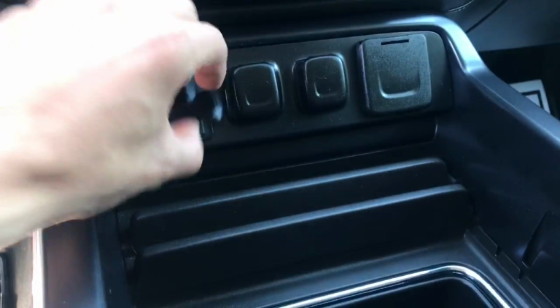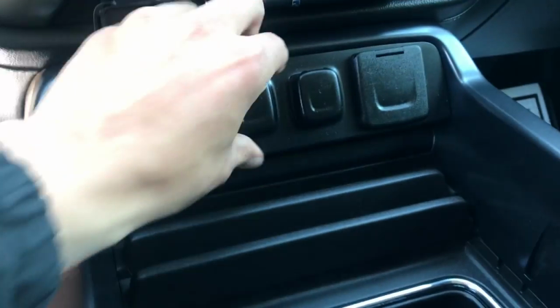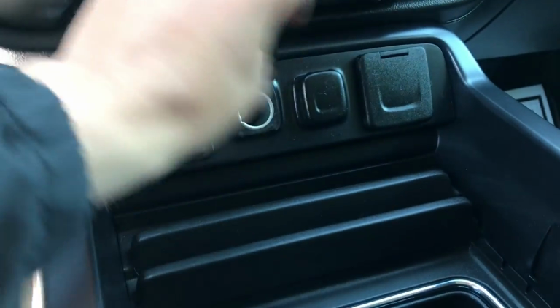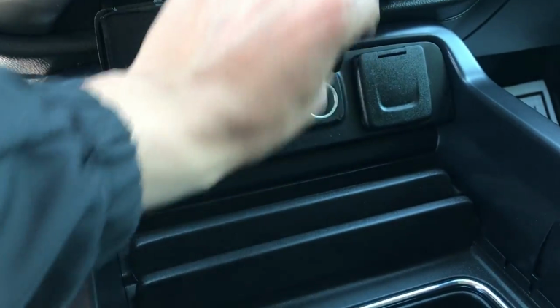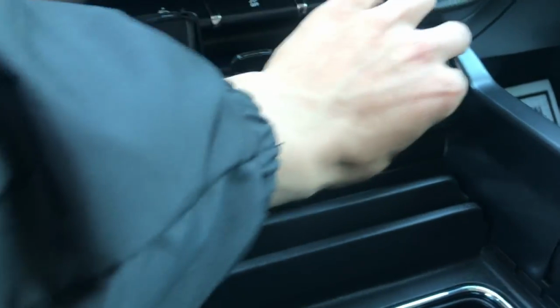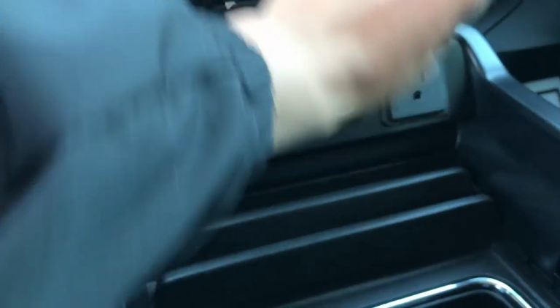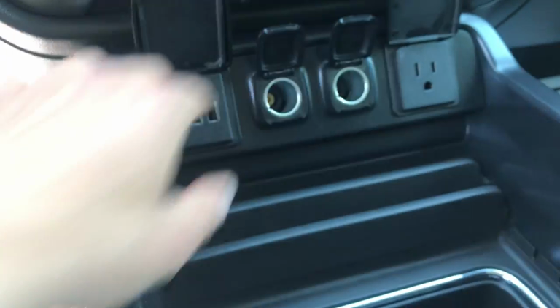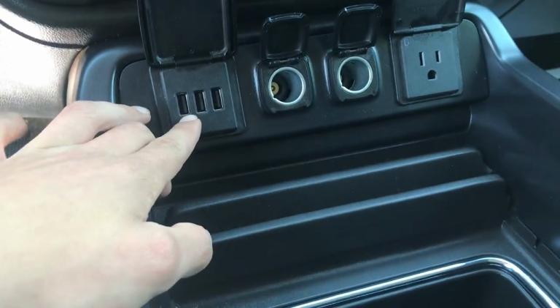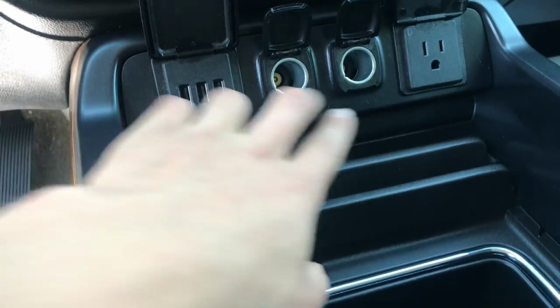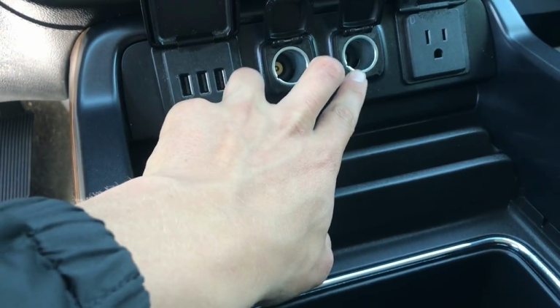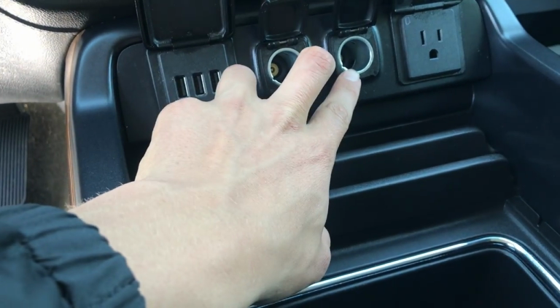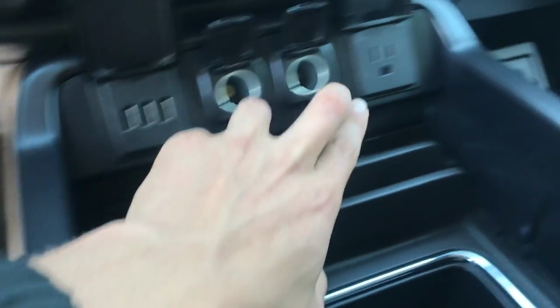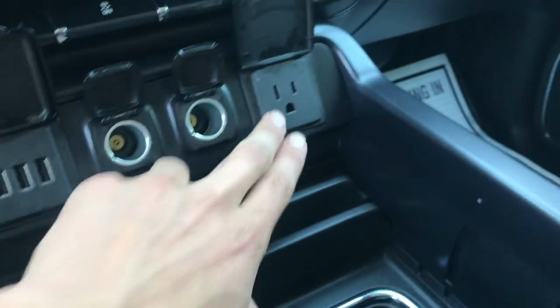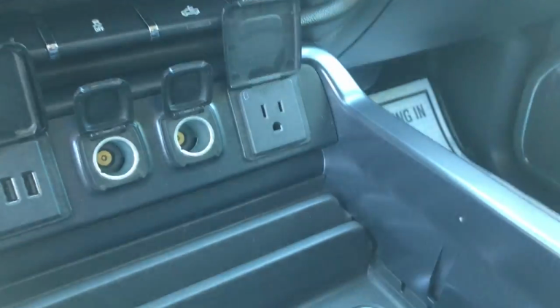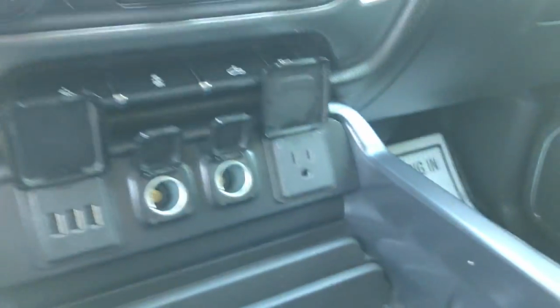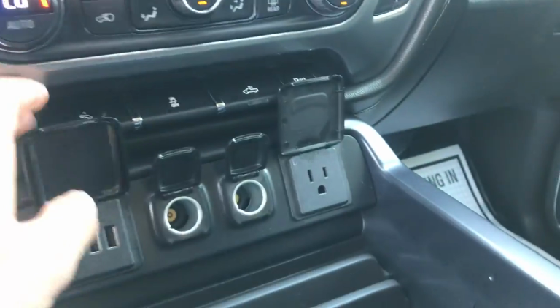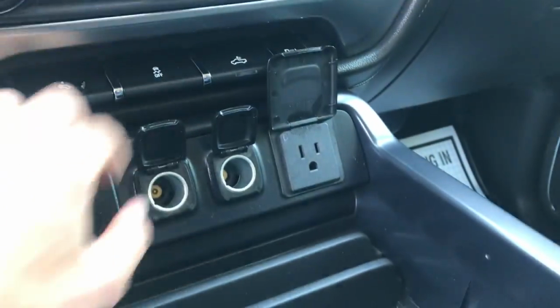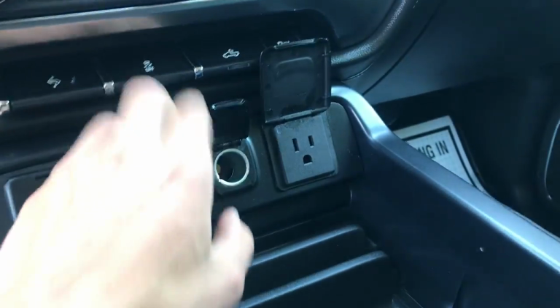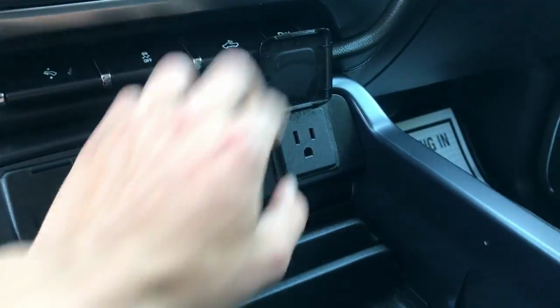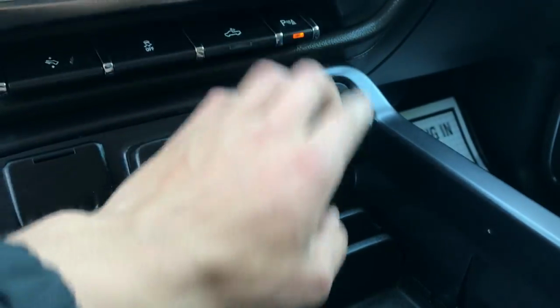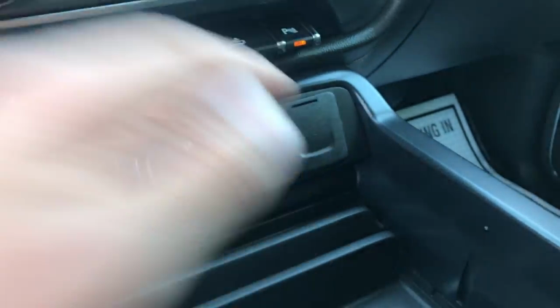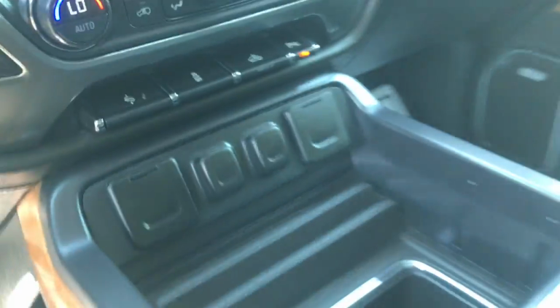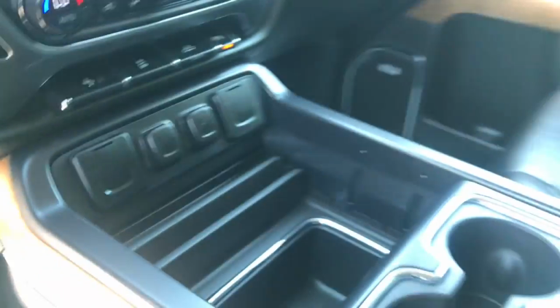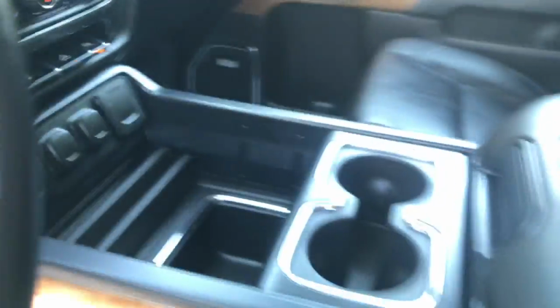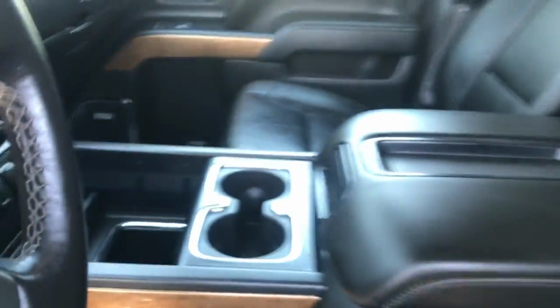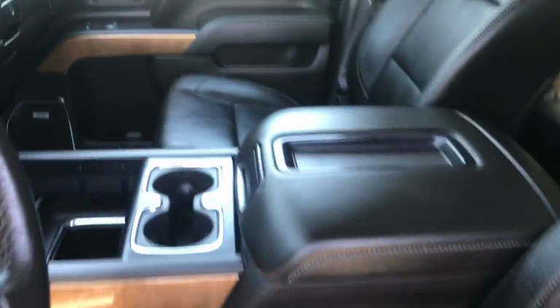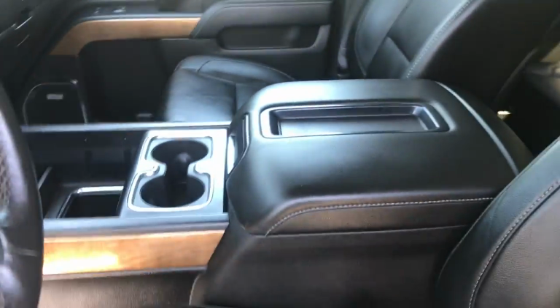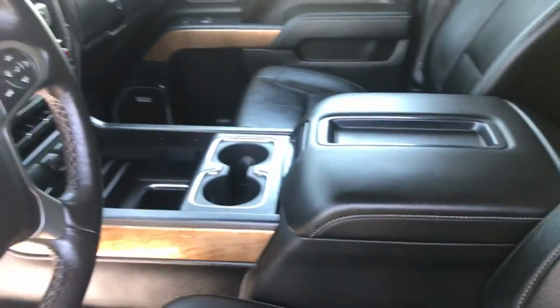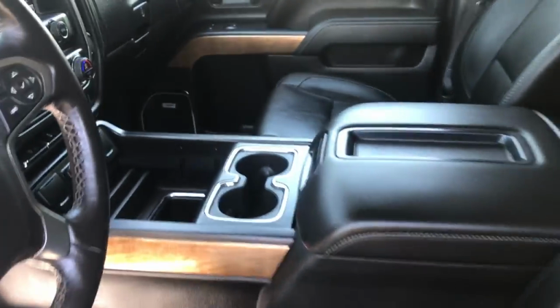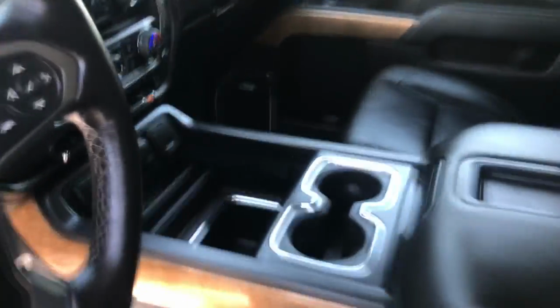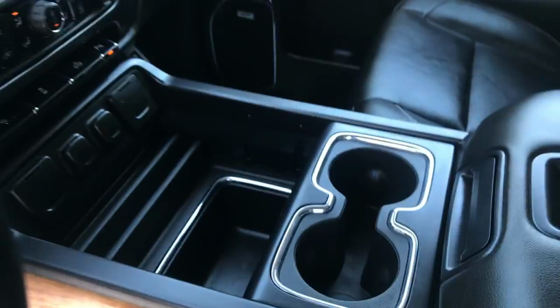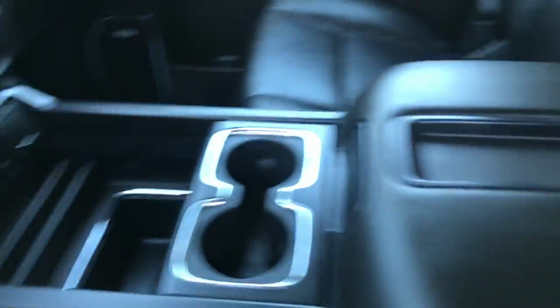Got a bunch of different ways to charge up in this truck. You've got three USBs, two cigarette style outlets, and a household style outlet as well. Got the full floor console in this truck, so you've got your cup holders and some storage in there.